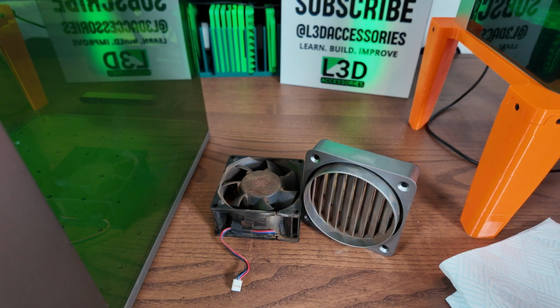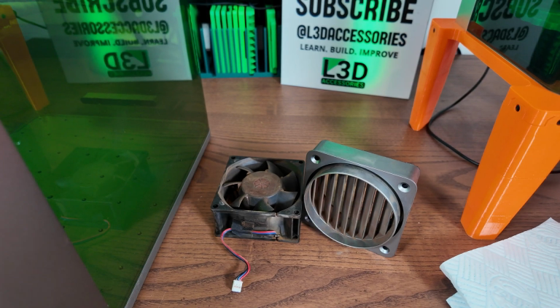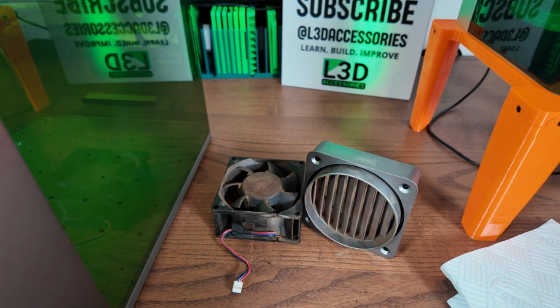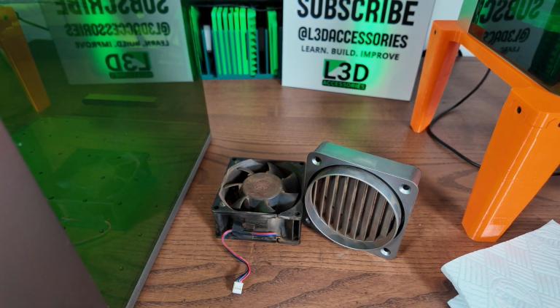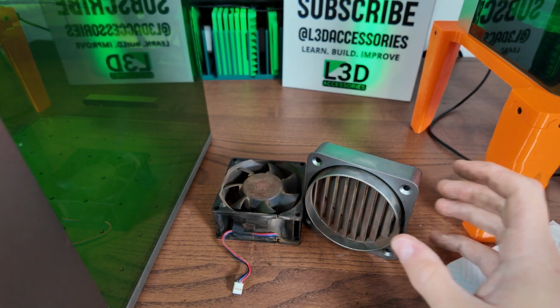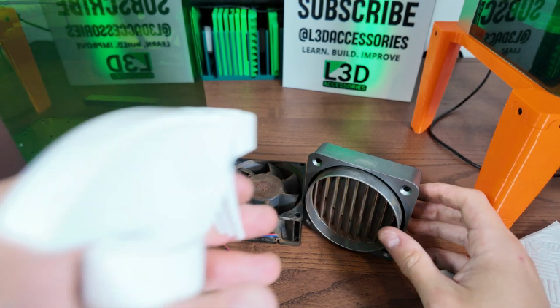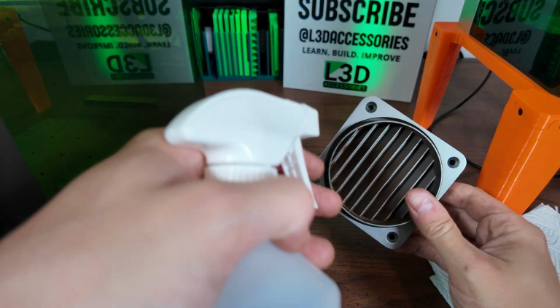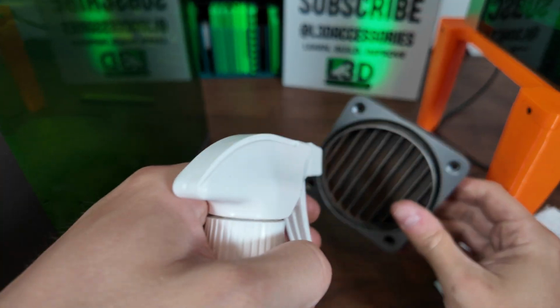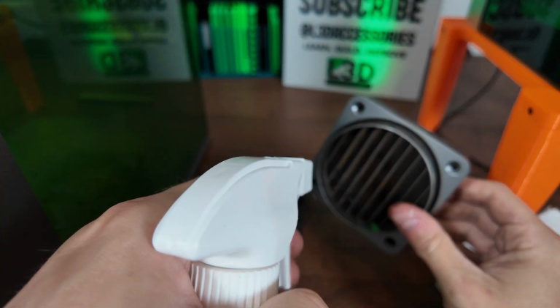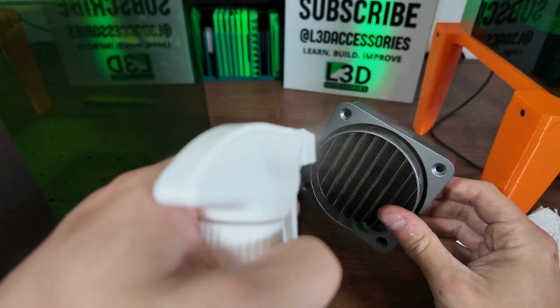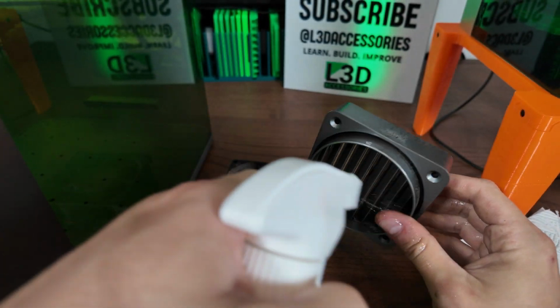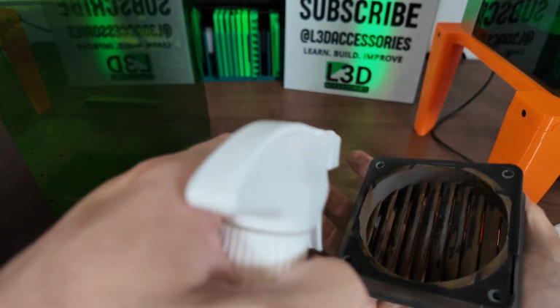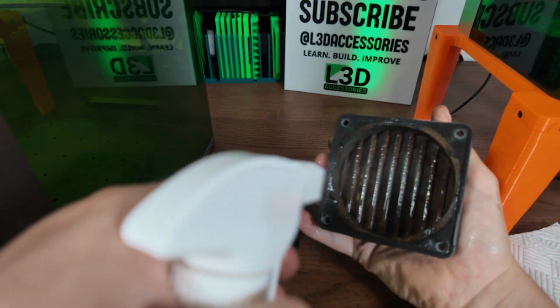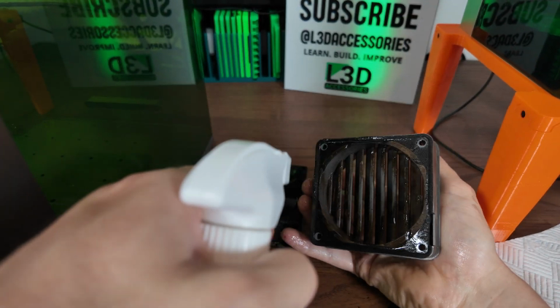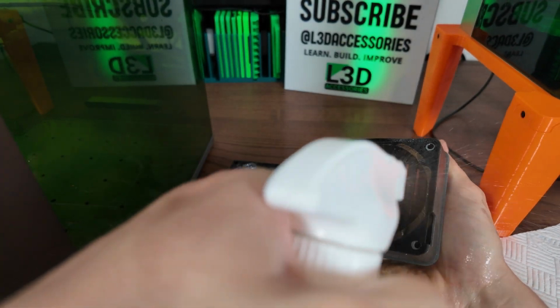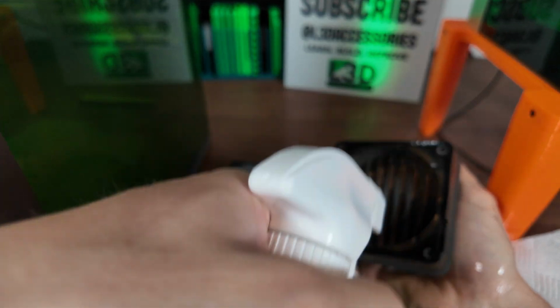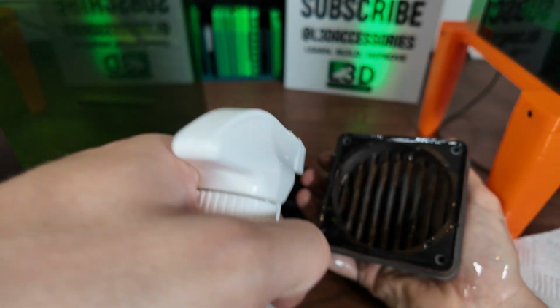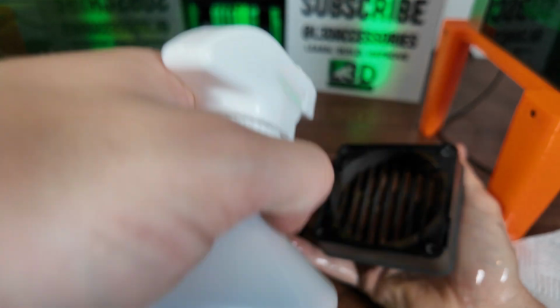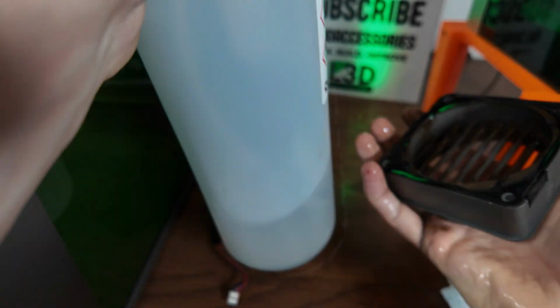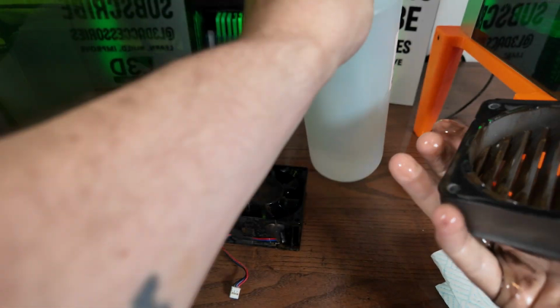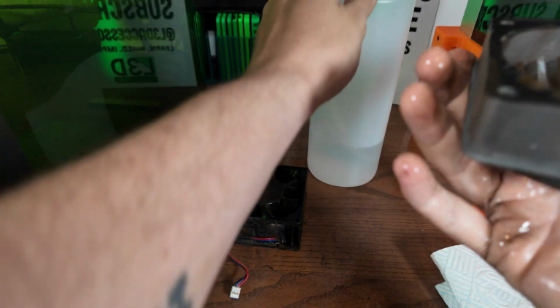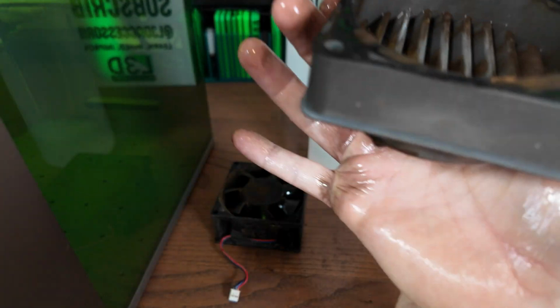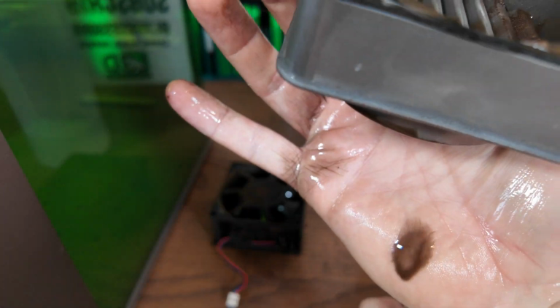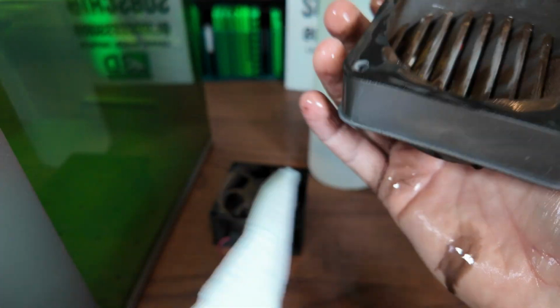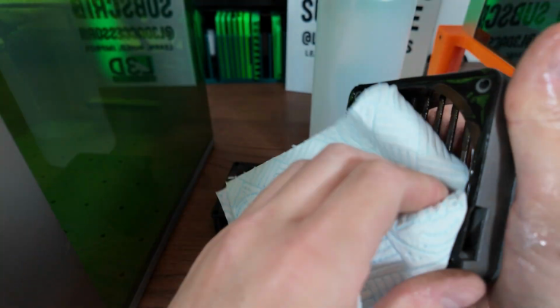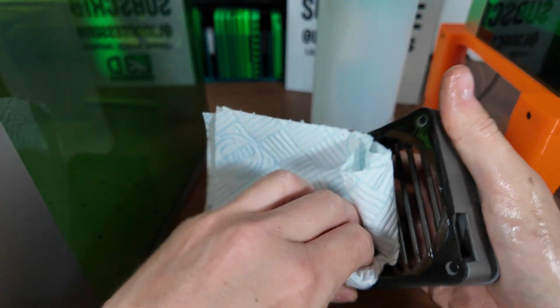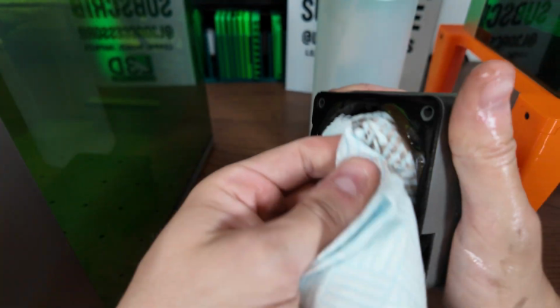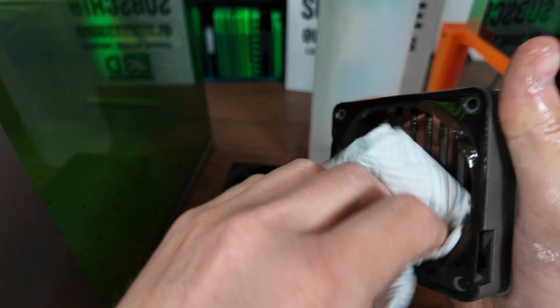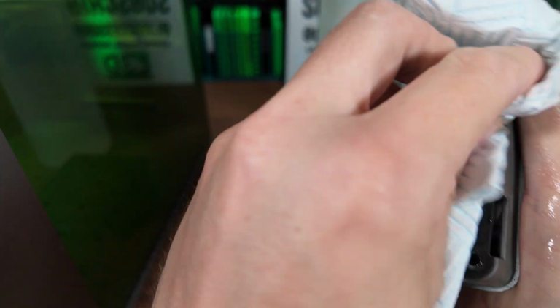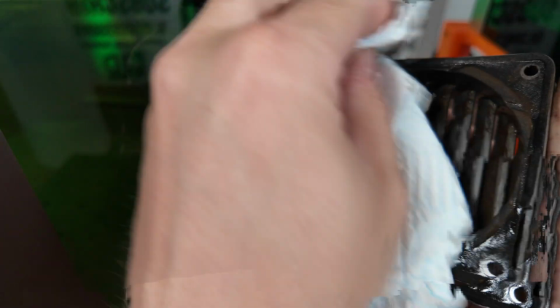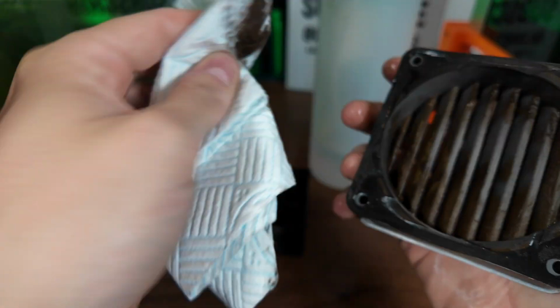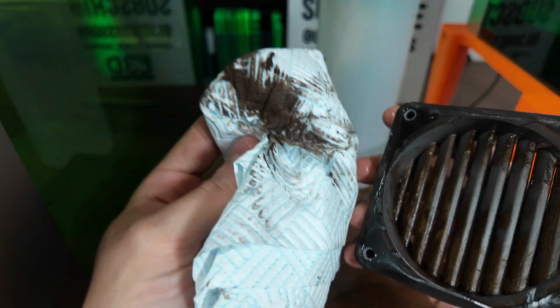Next I'm going to spray it with the IPA just to start loosening things up a bit more. Then we're going to get the cloth in. Look at it running off — you can see how filthy this is. This is exactly why this needs to be done regularly.